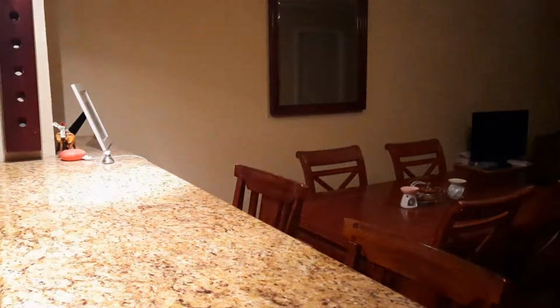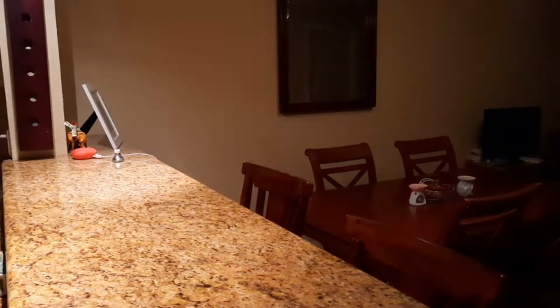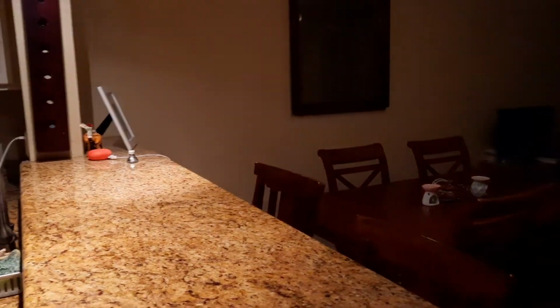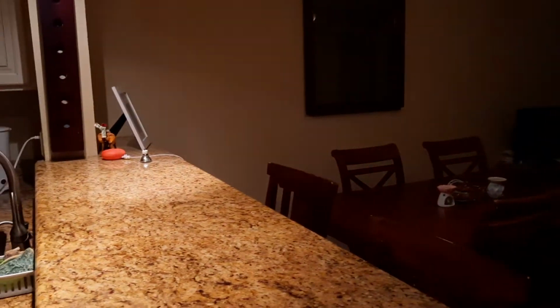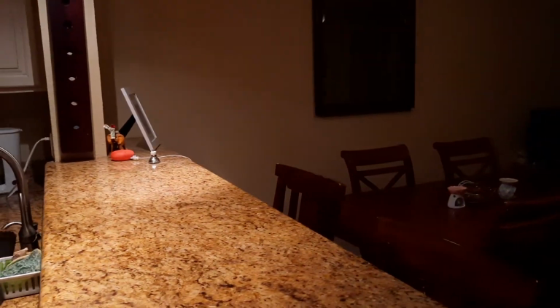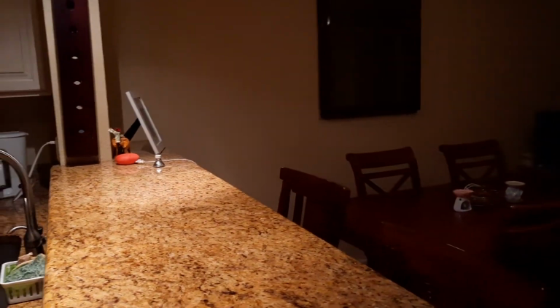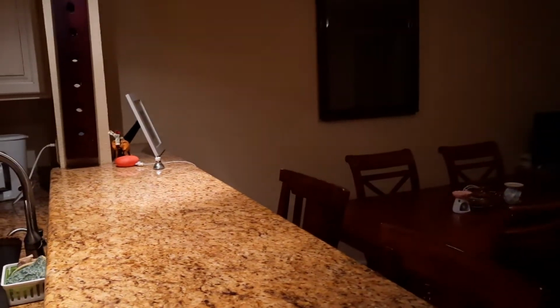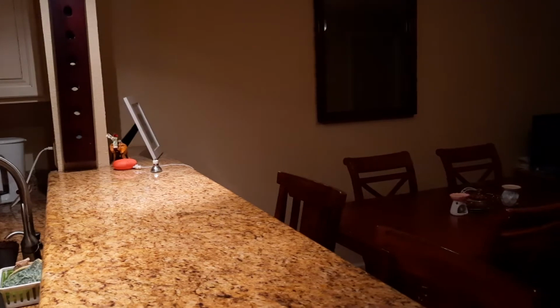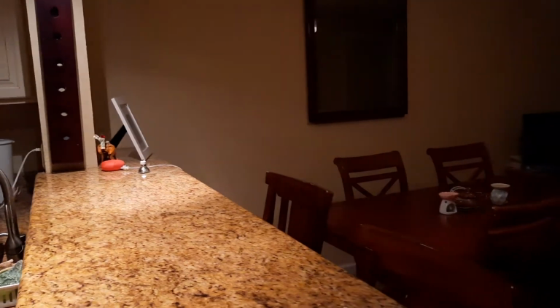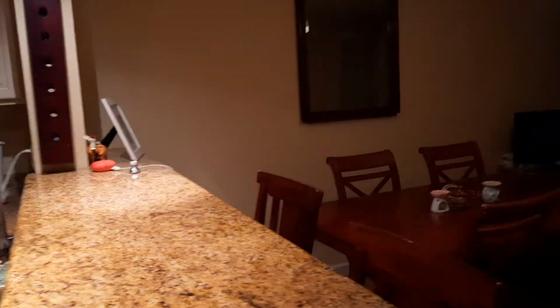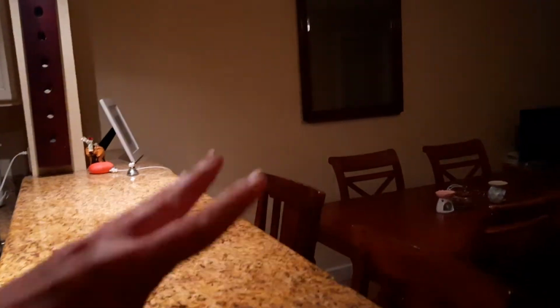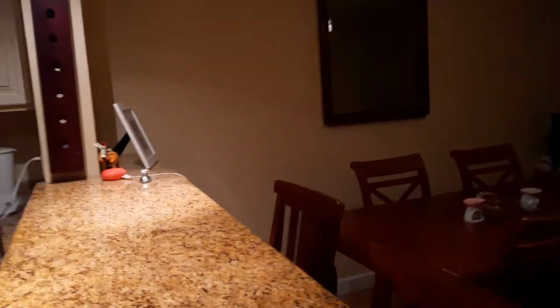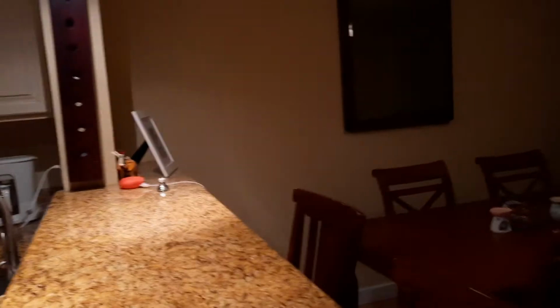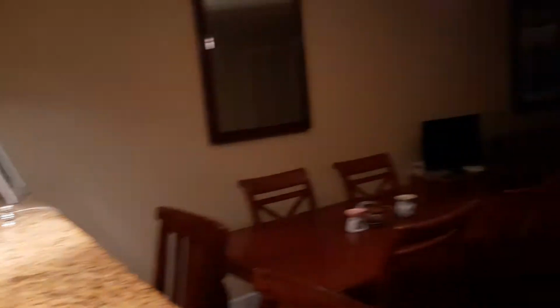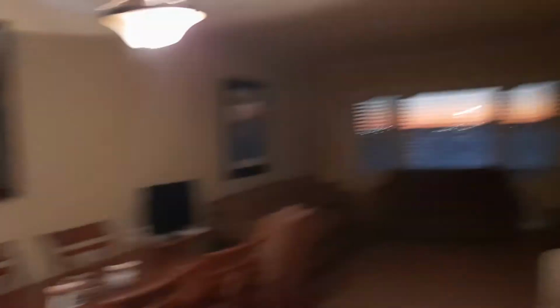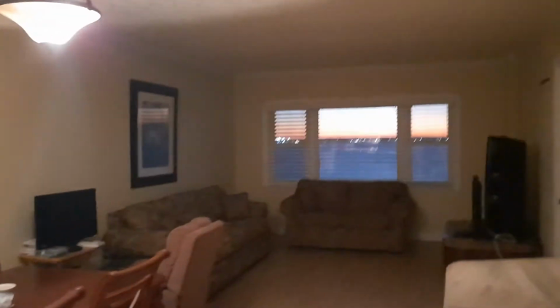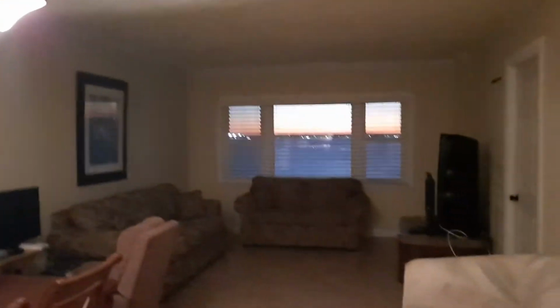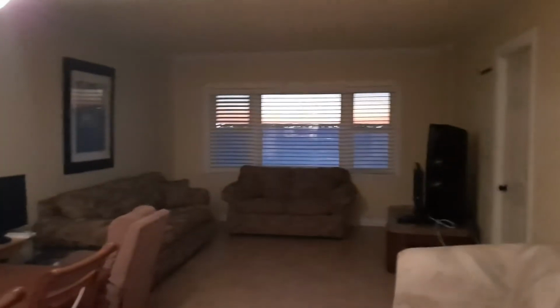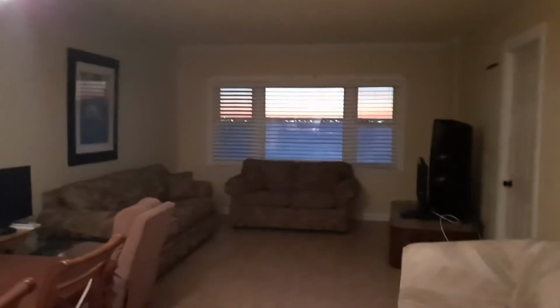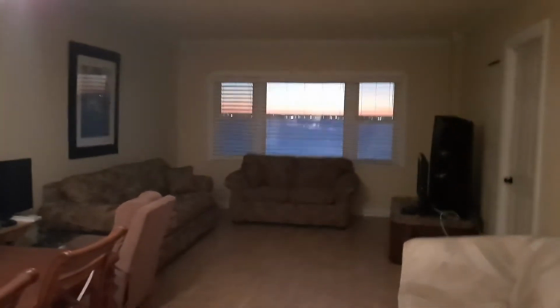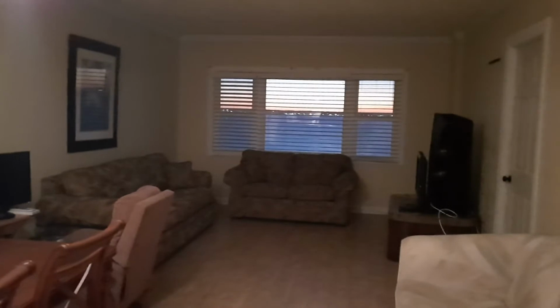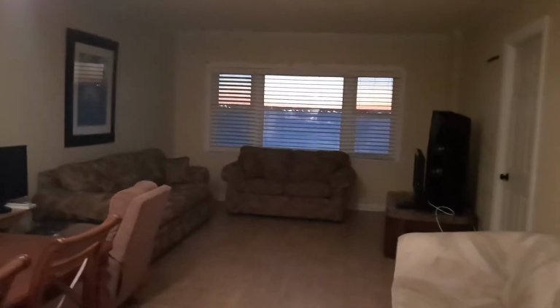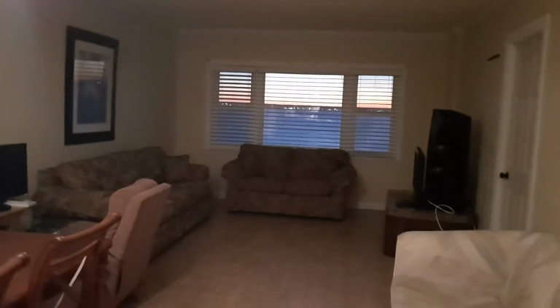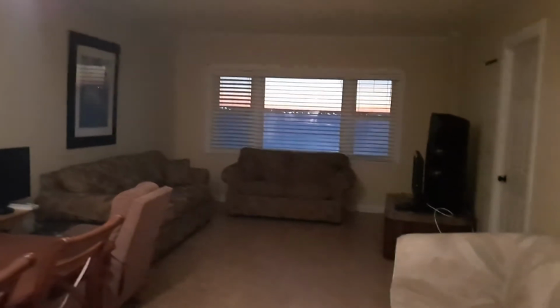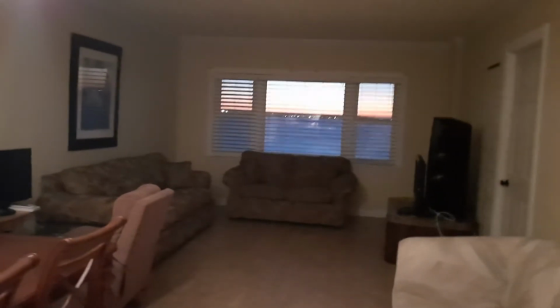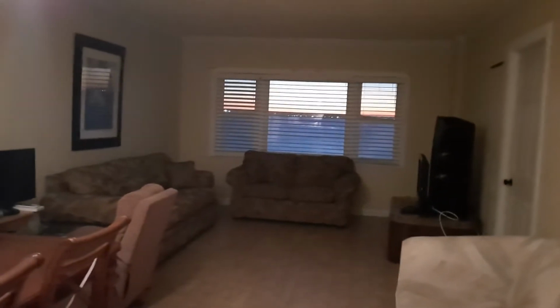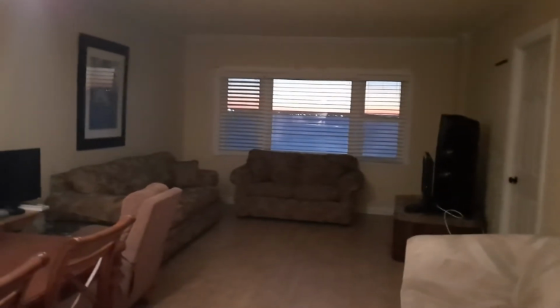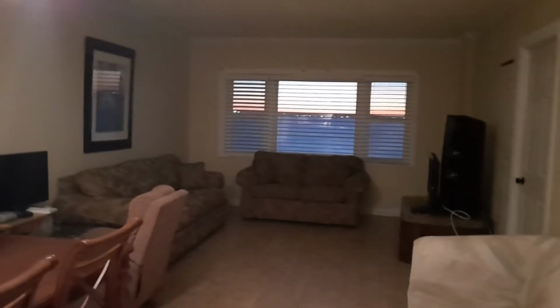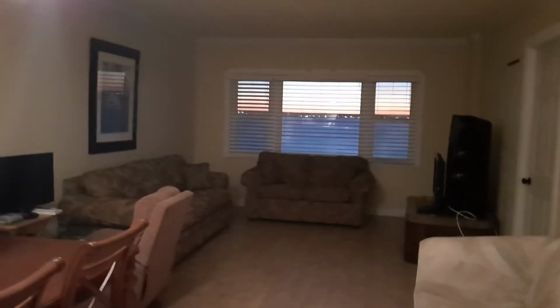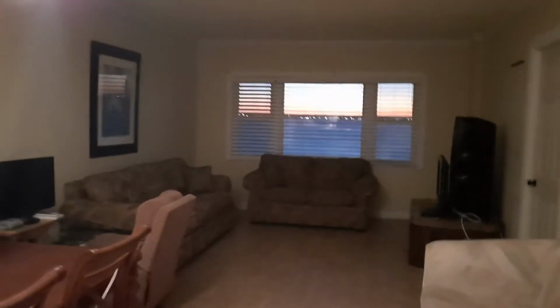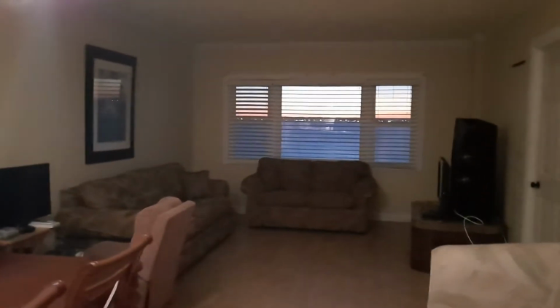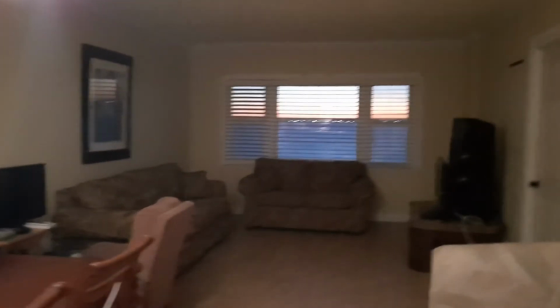Island dining — very convenient, great for a quick sandwich or breakfast, and you can talk to people in the kitchen. When you're in the kitchen looking out, you're going to have a great lake view right there. We're having one of these beautiful sunsets.